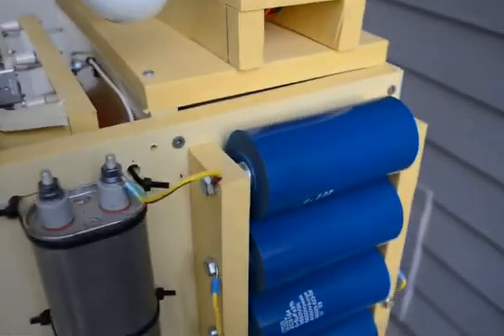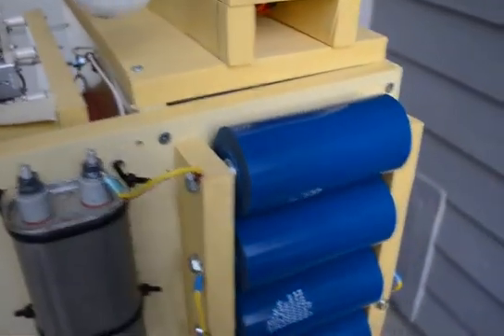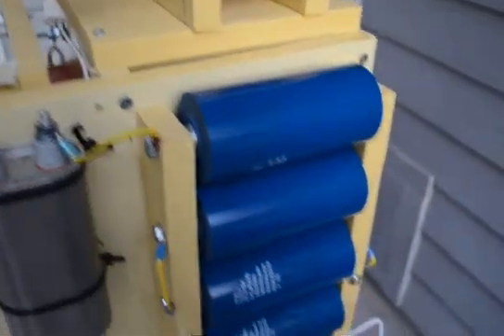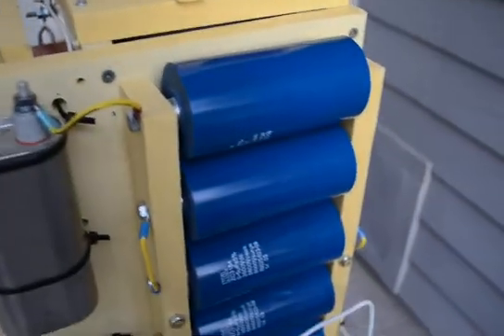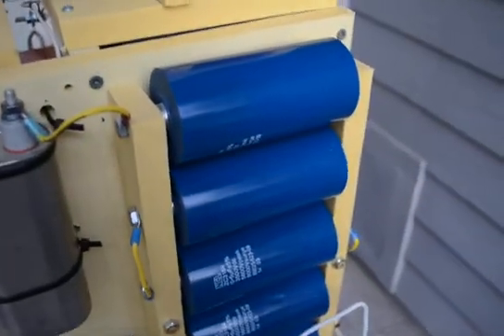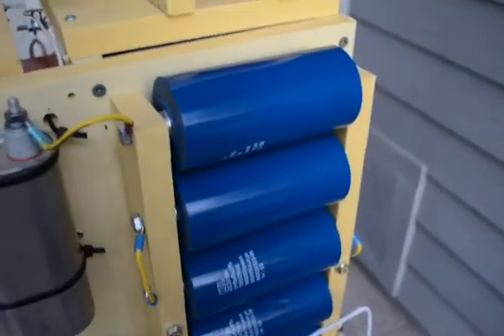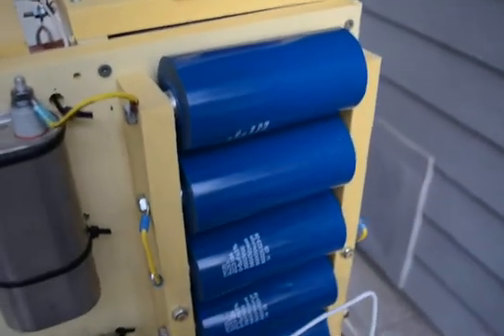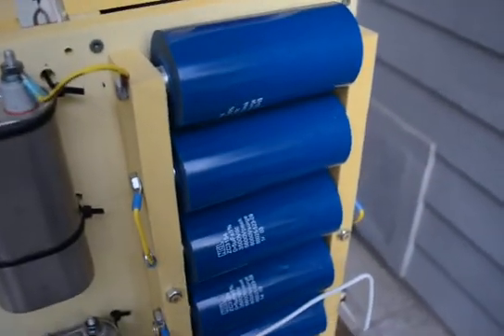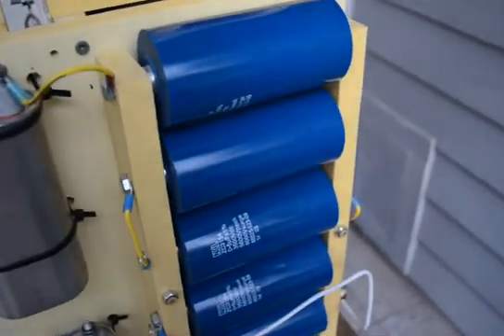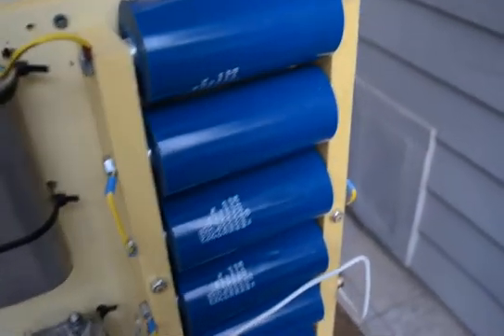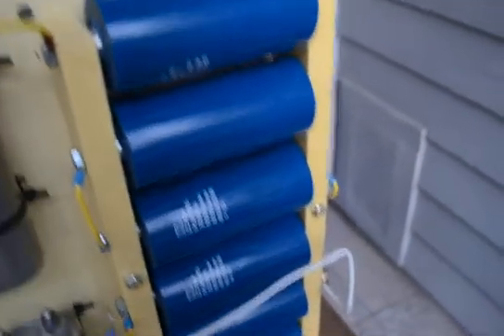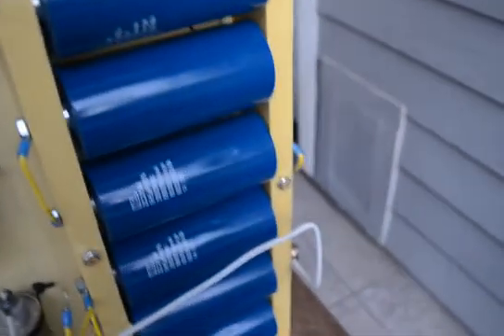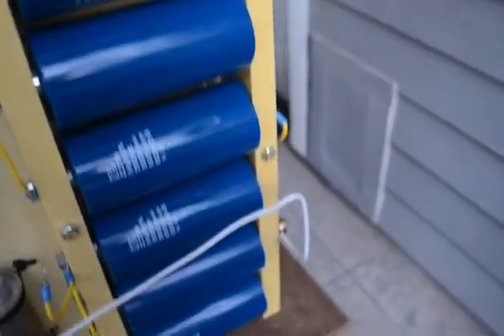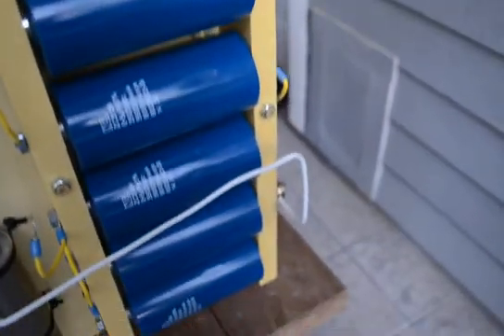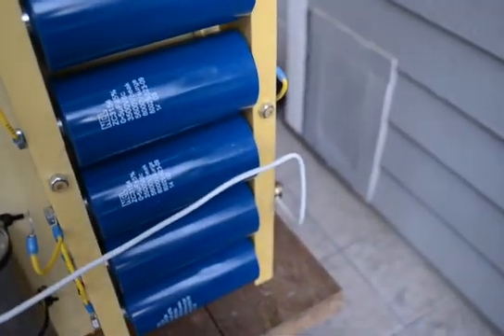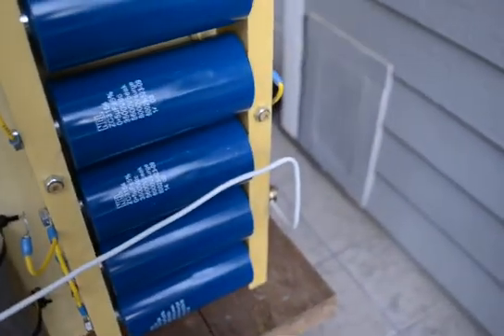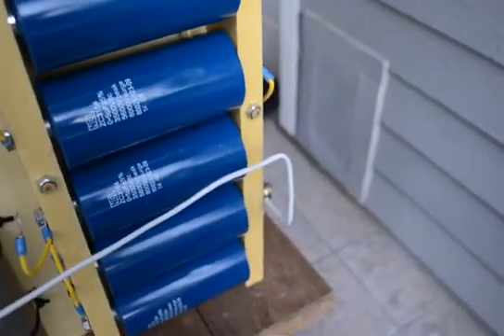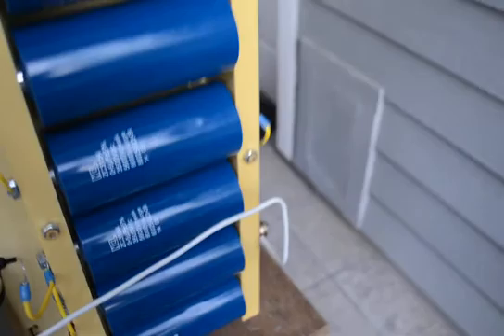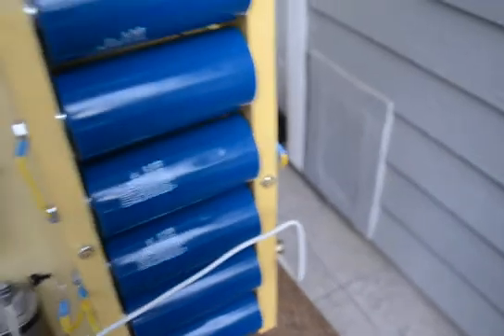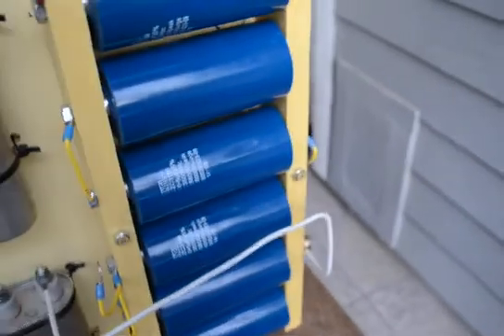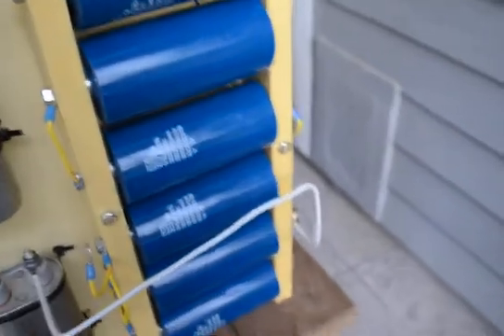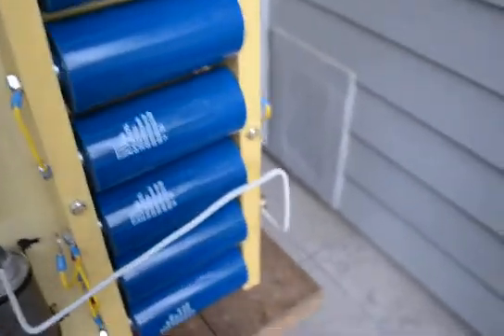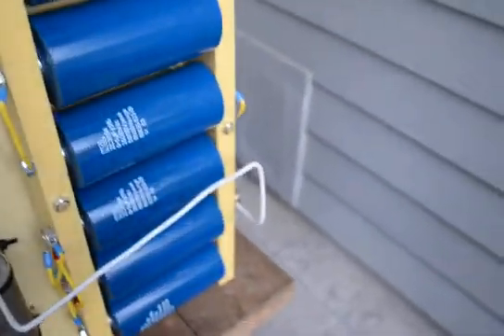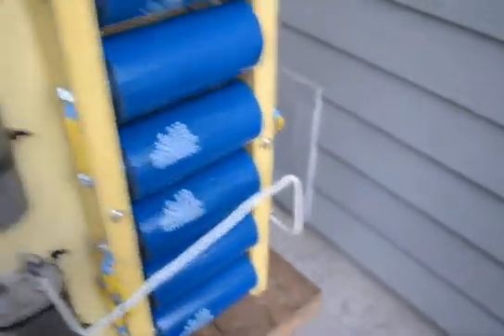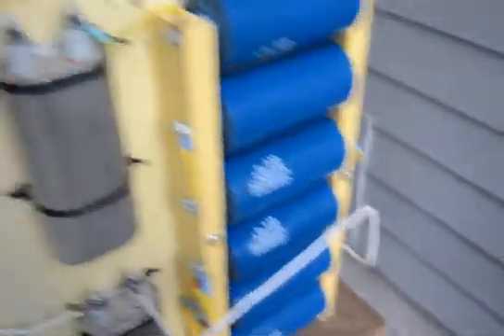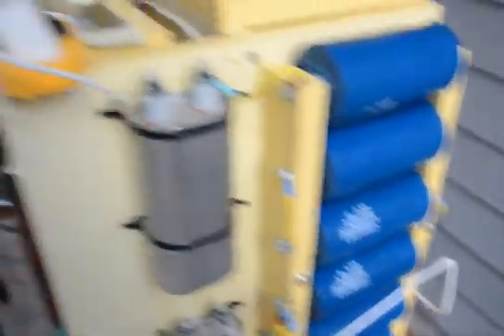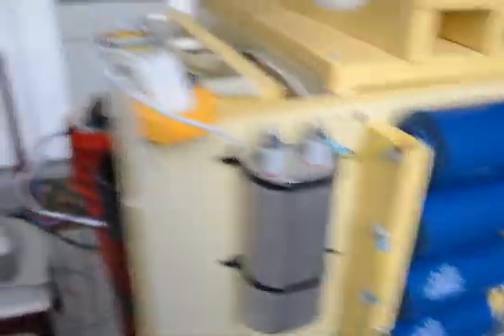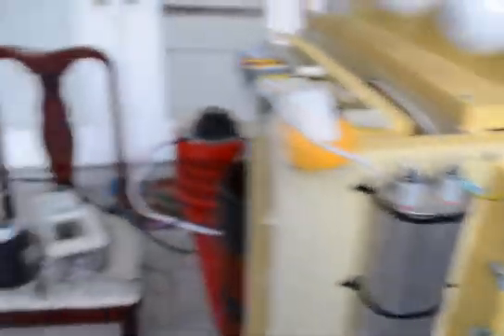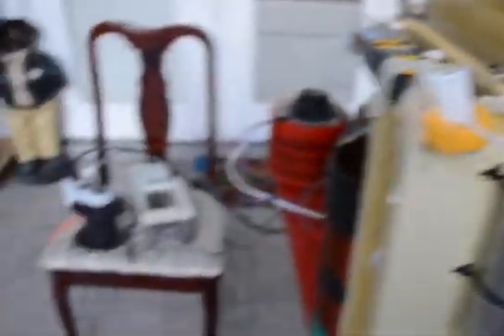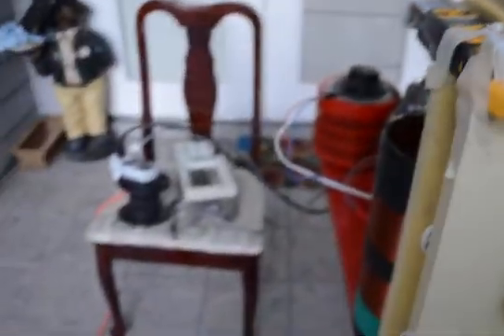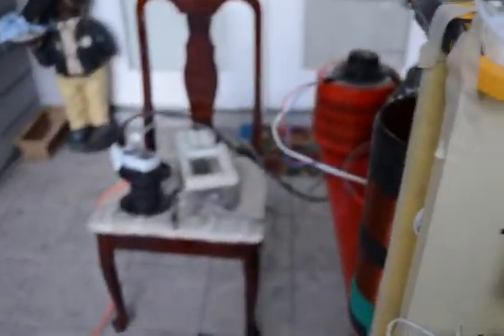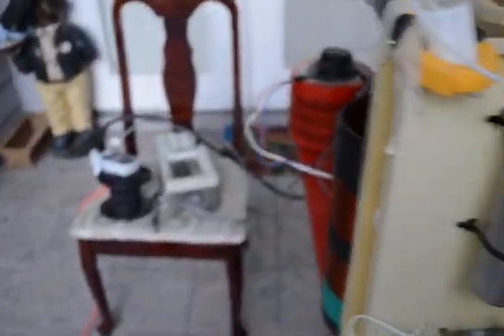Hello everybody, this is Ariel Wald speaking. I made a change in my system and I would like to show the result.